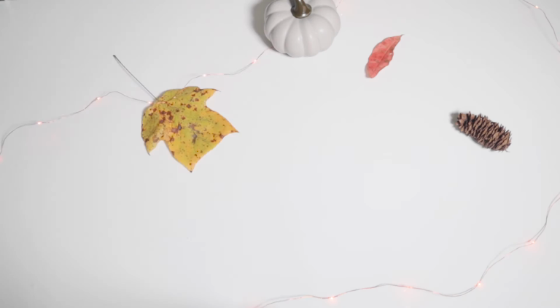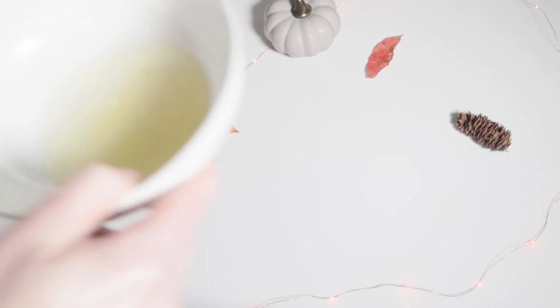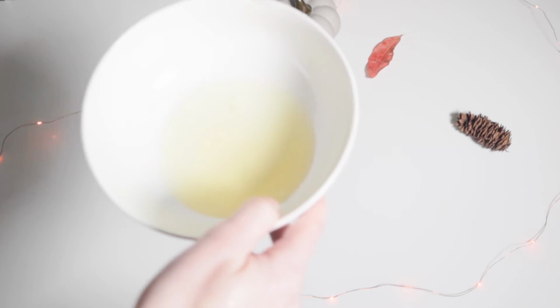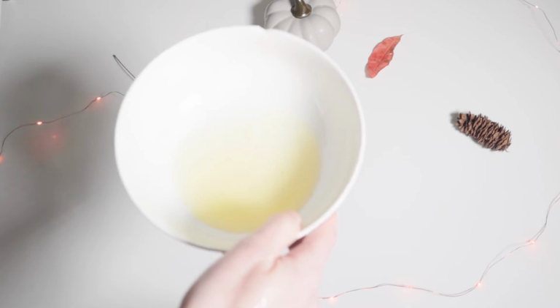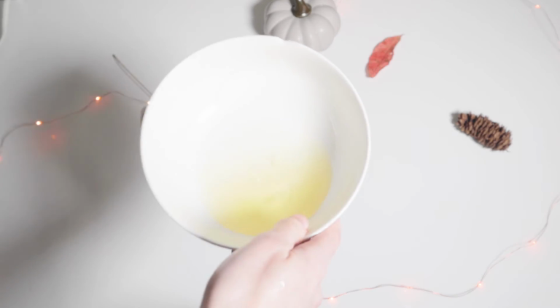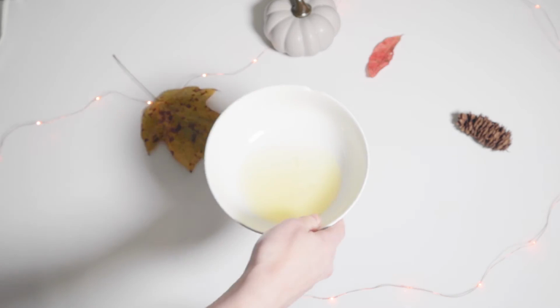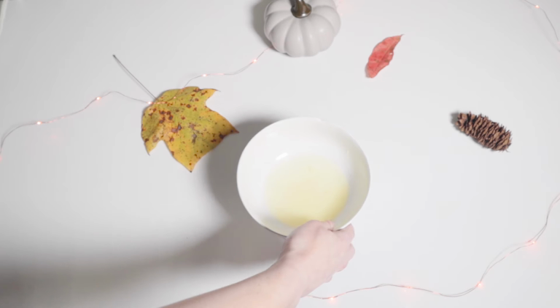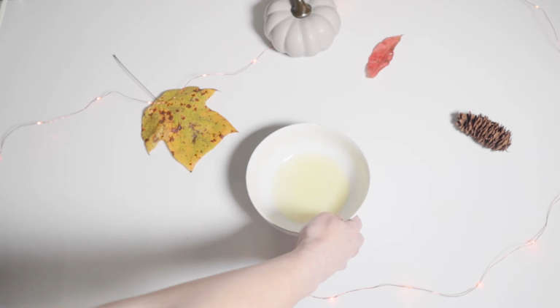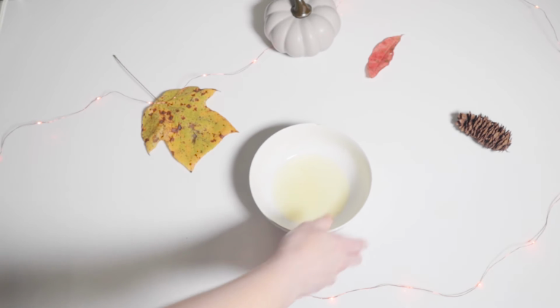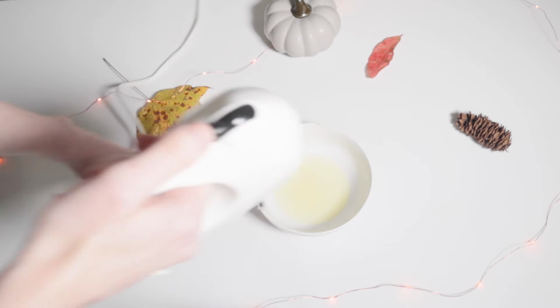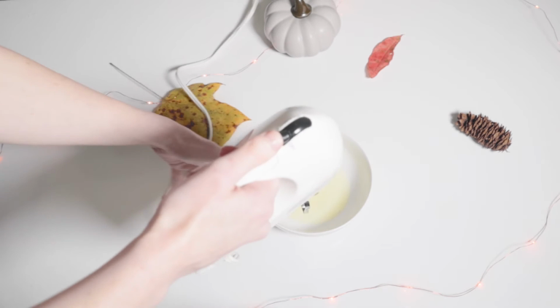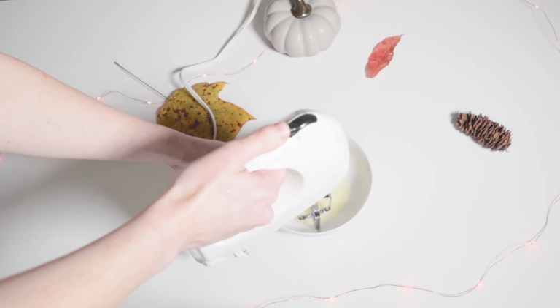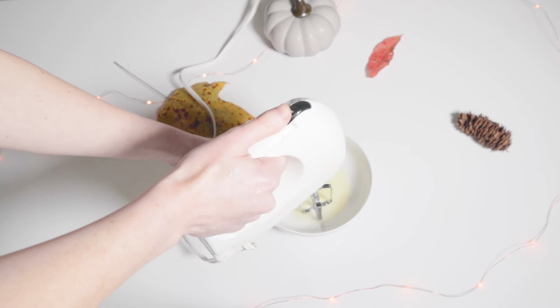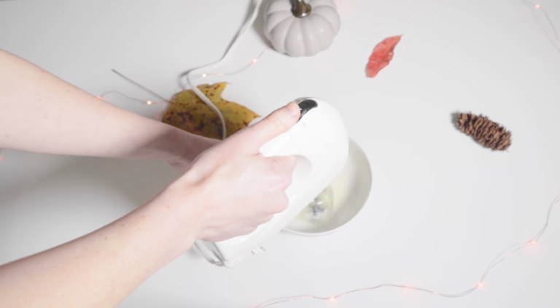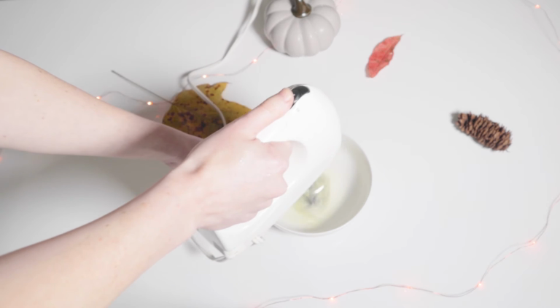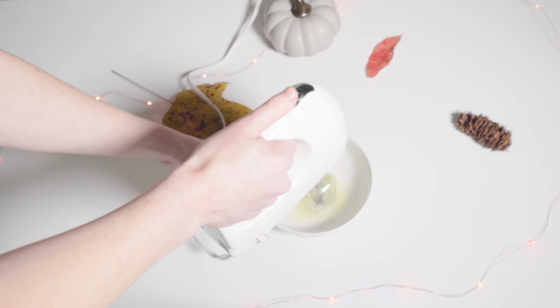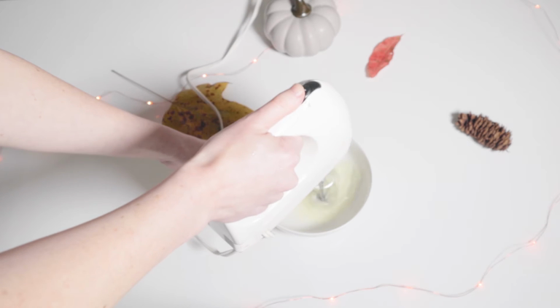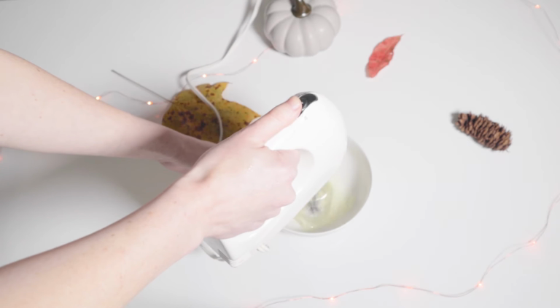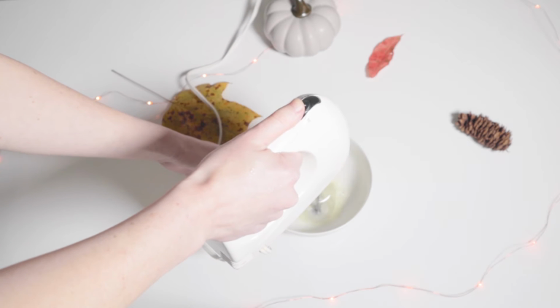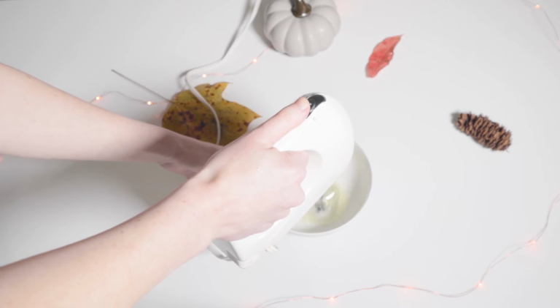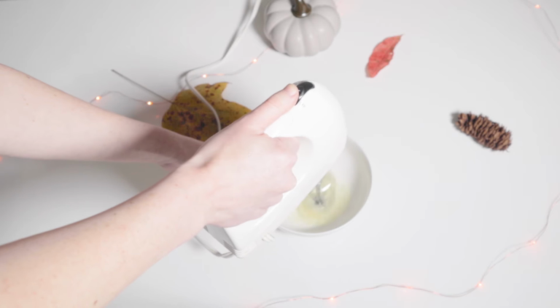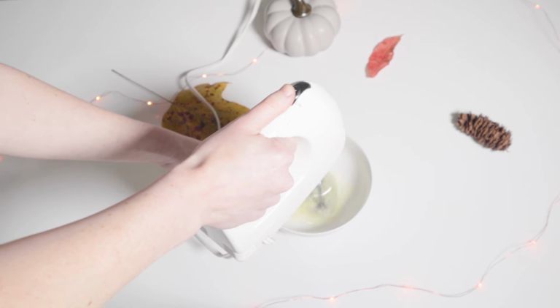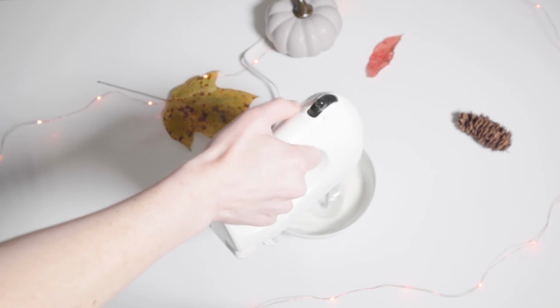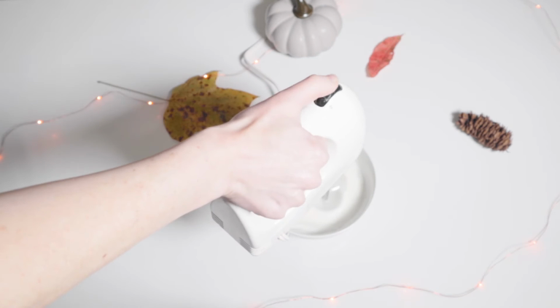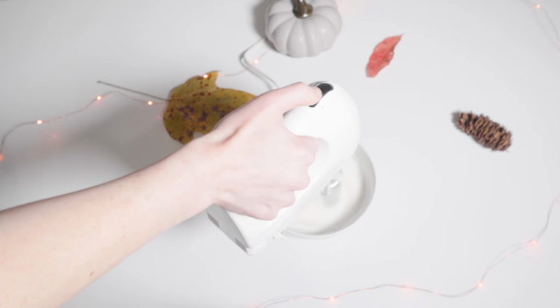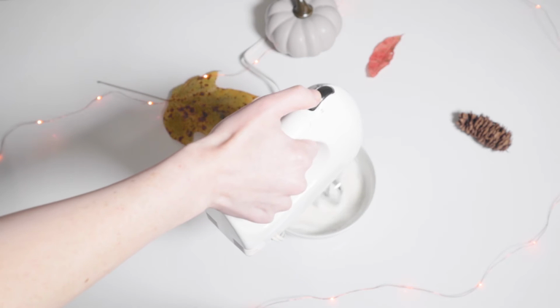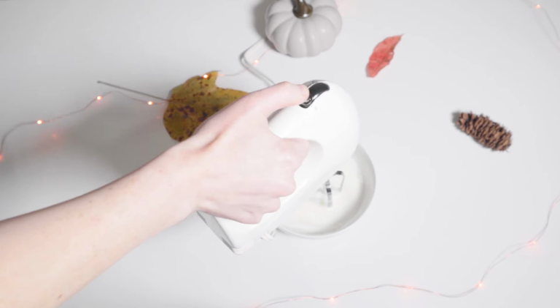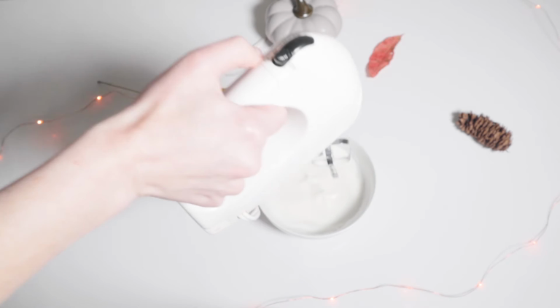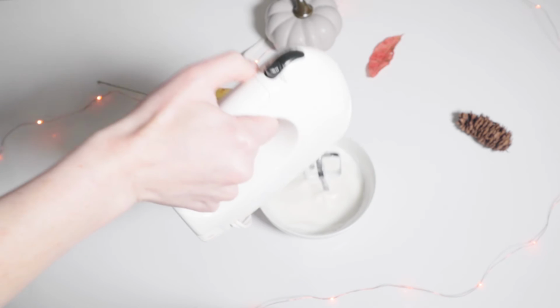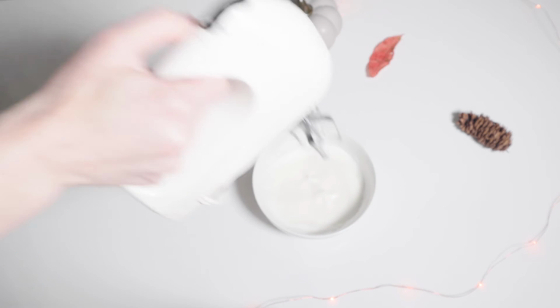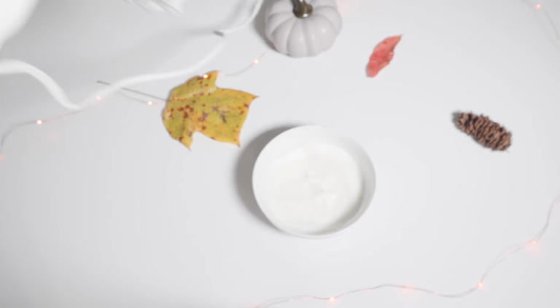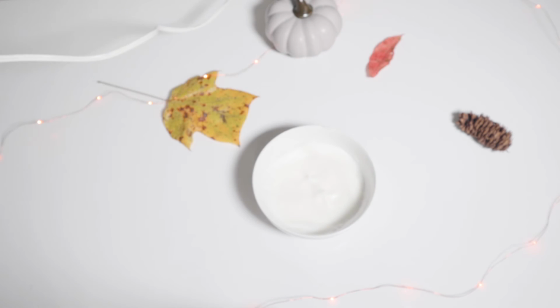When it's almost ready to come out of the freezer, you can start making your whipped cream with the egg white. Mix it until it's thick enough to make little peaks when you take the mixer out.